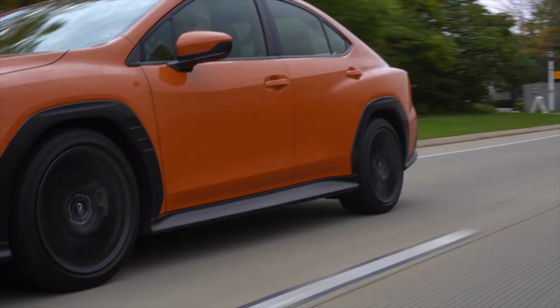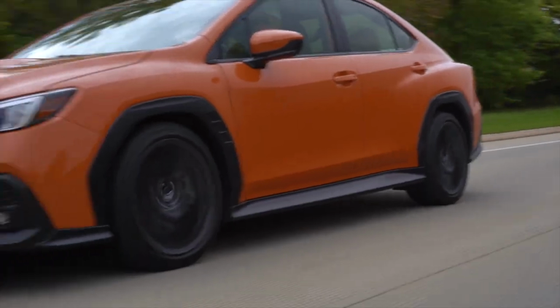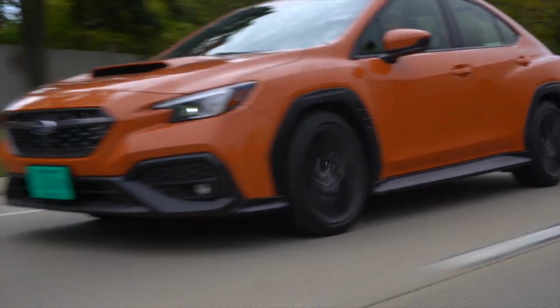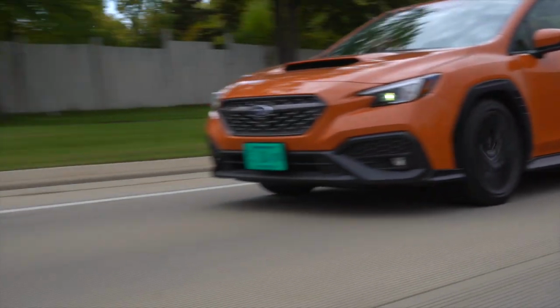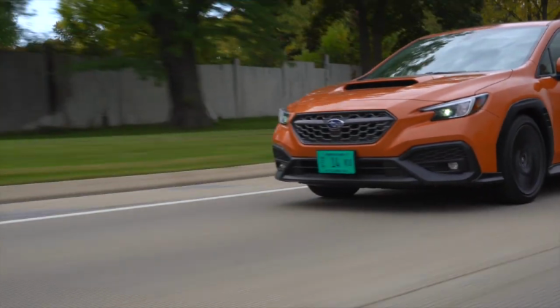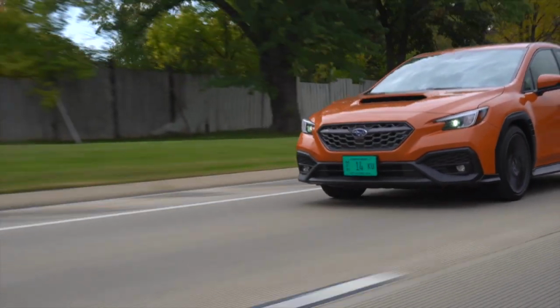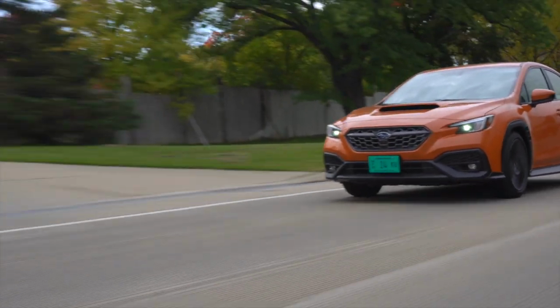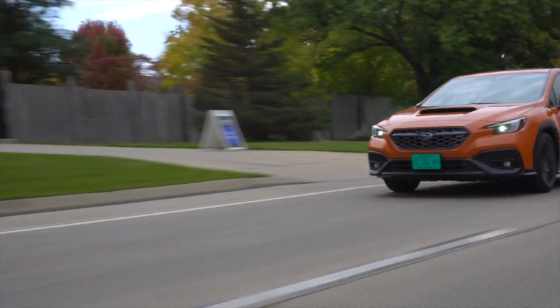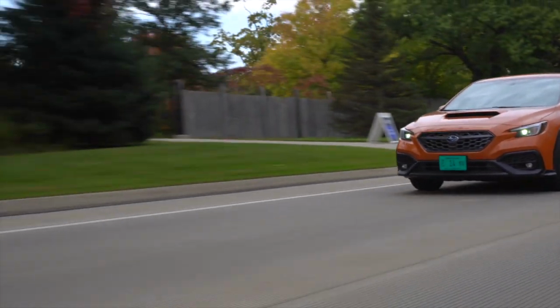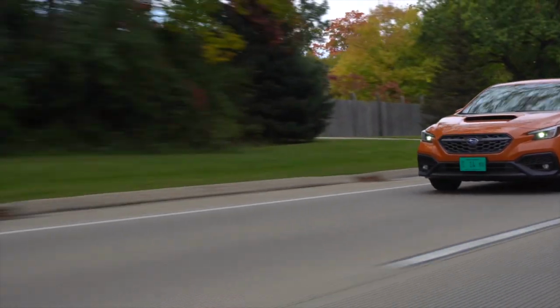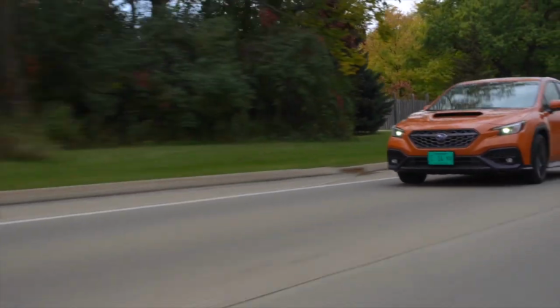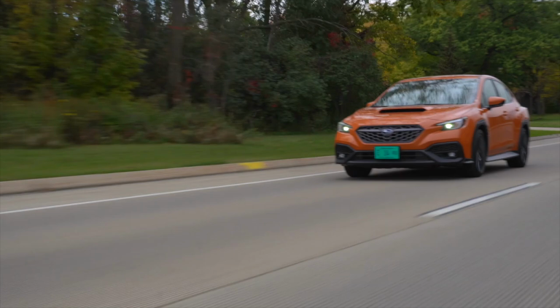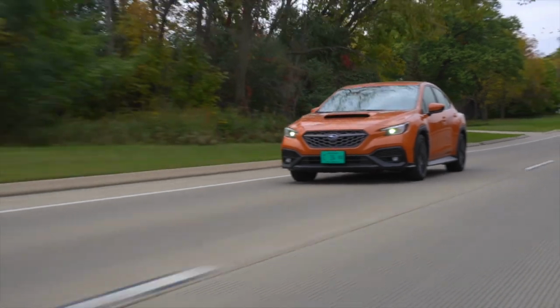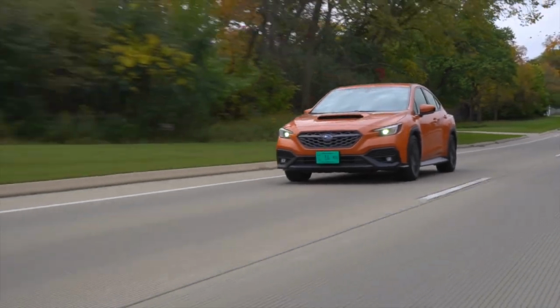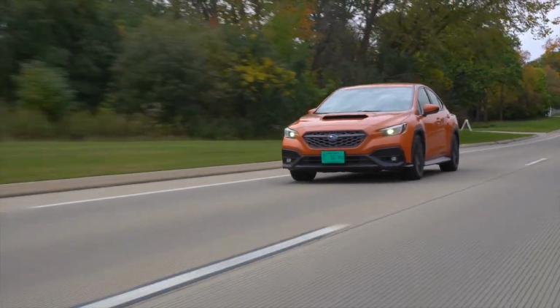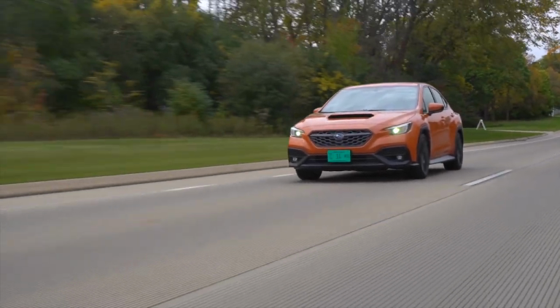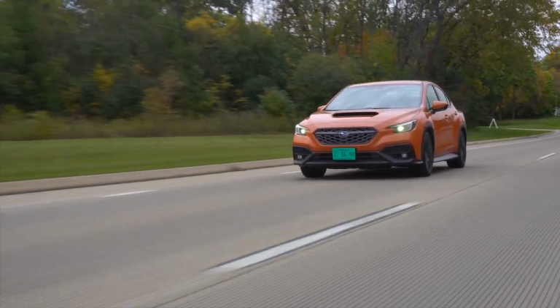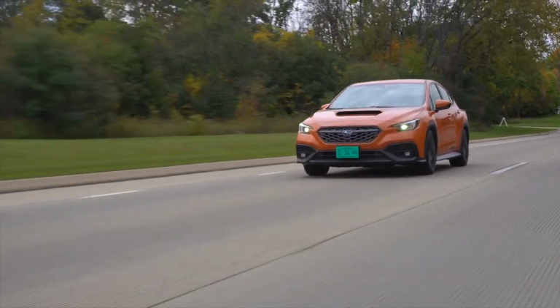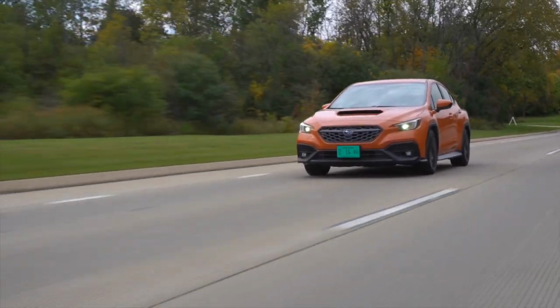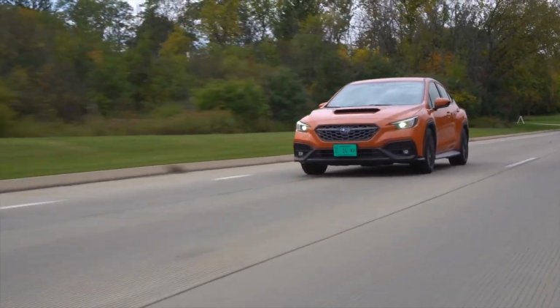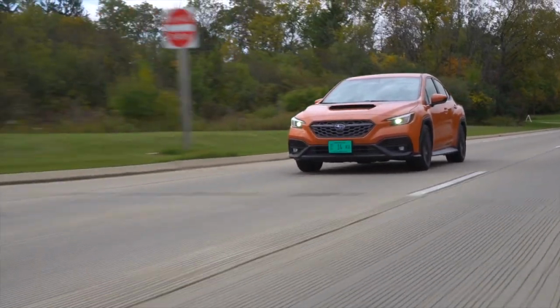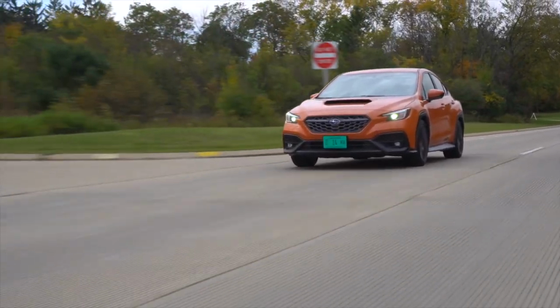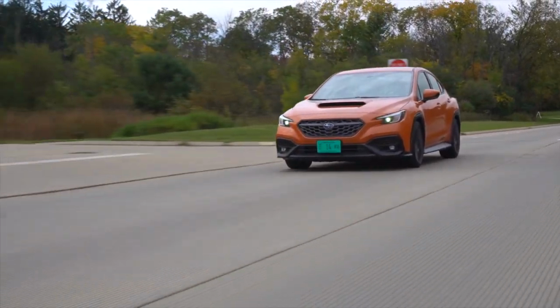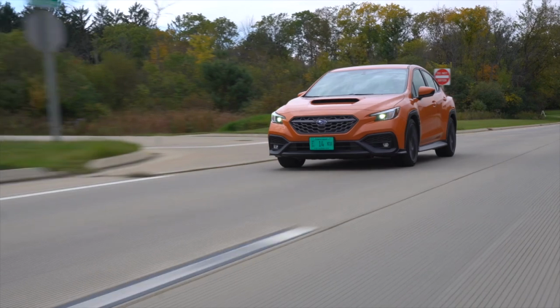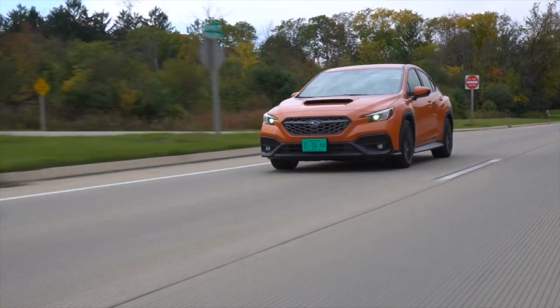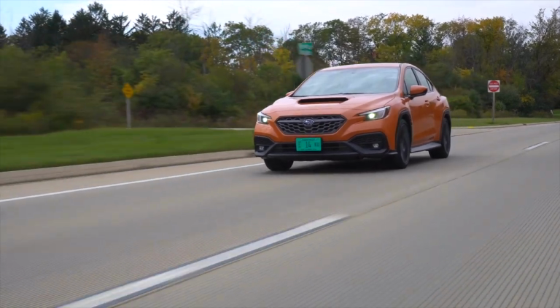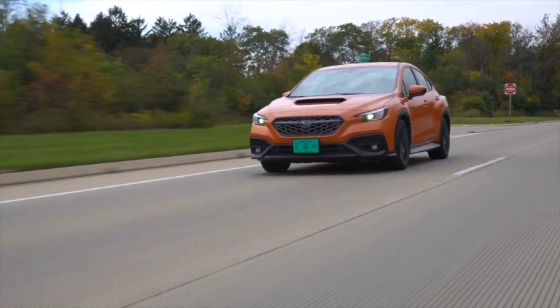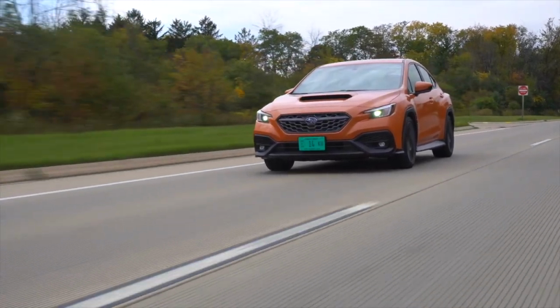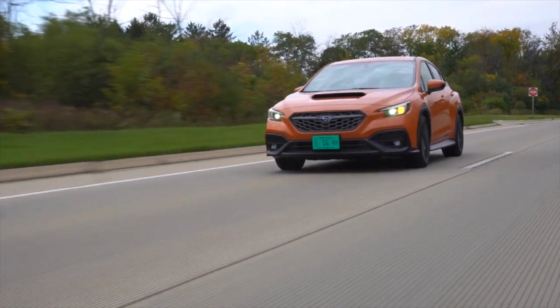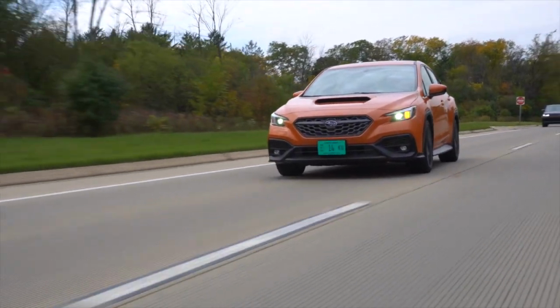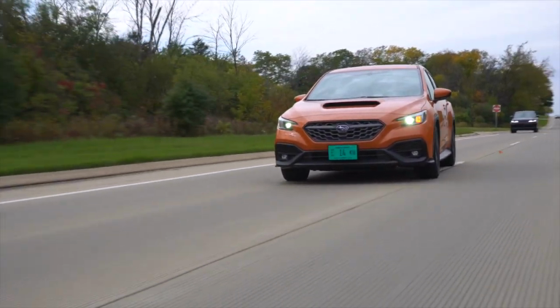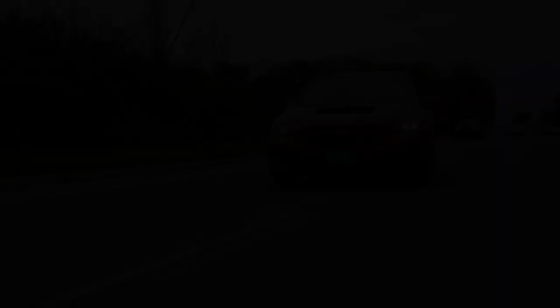I have to be honest — I was not expecting this car to be as fun and refined behind the wheel as it is, and it manages to inject that sophistication without sacrificing the character. But you will still want to fit an exhaust right away.